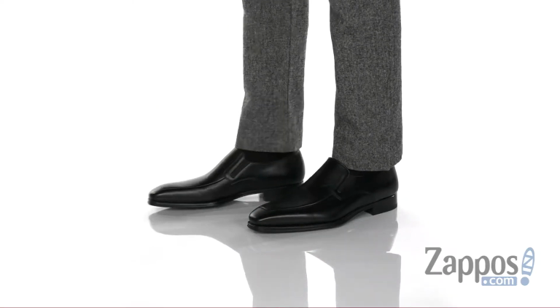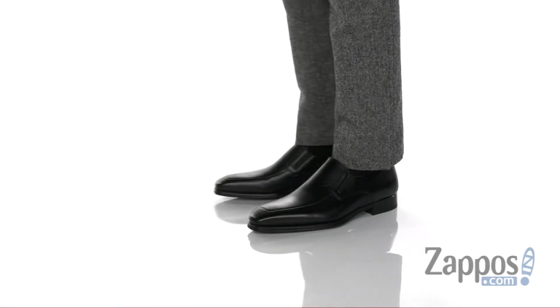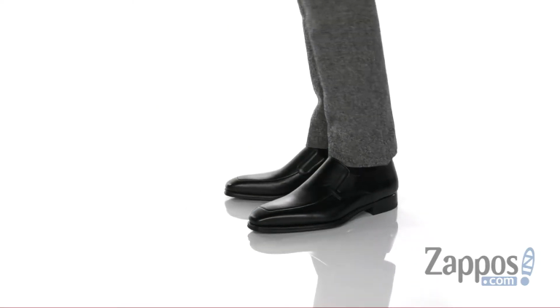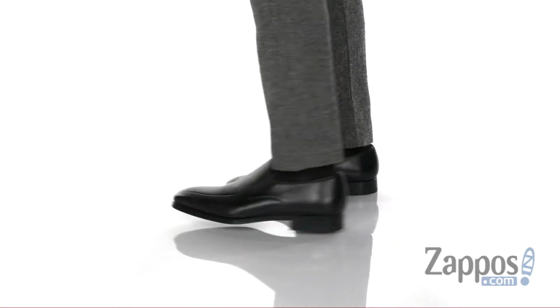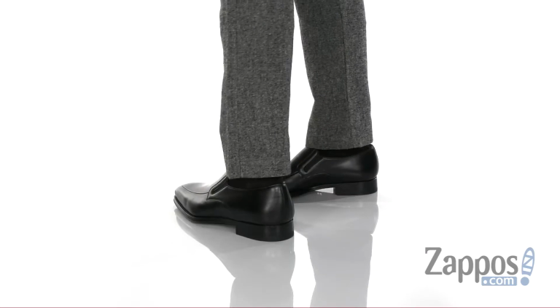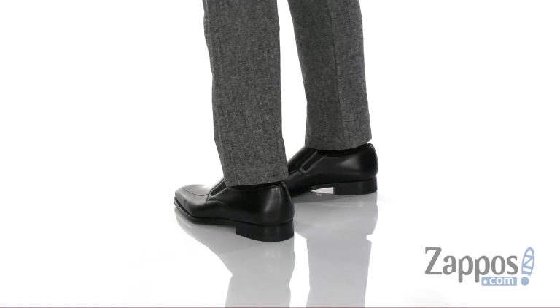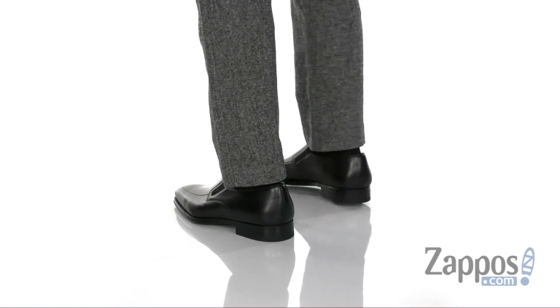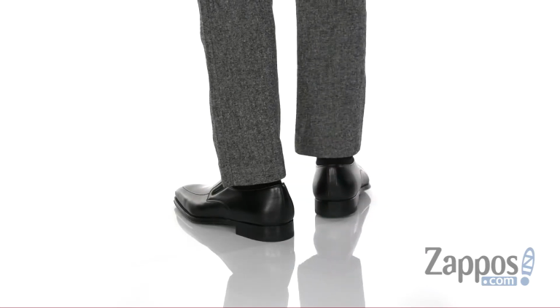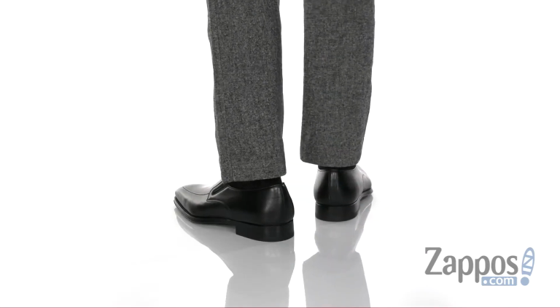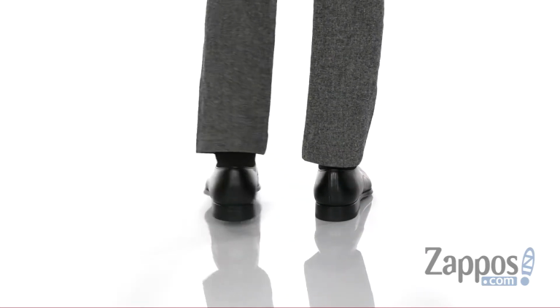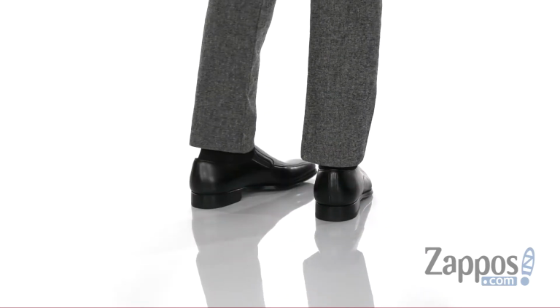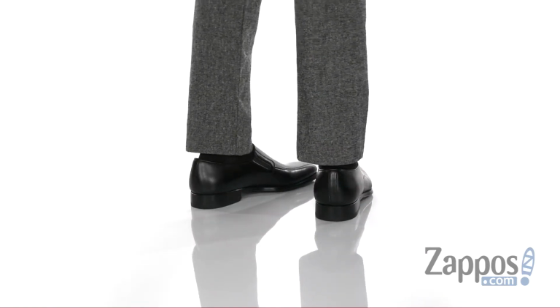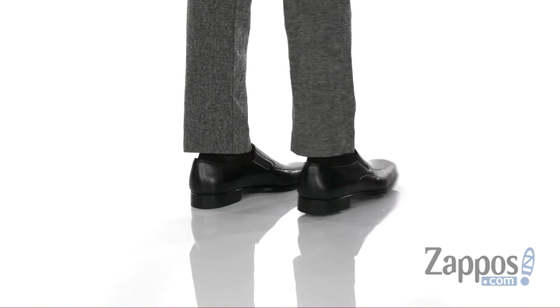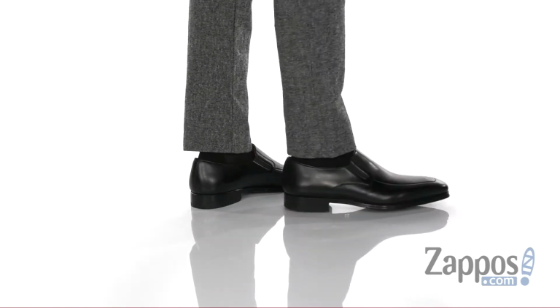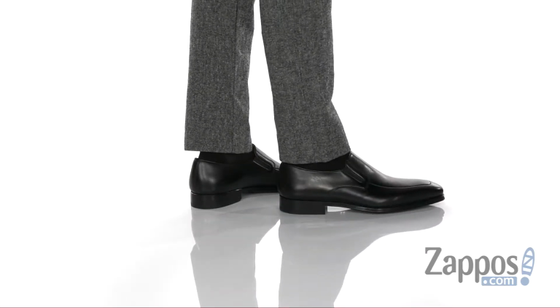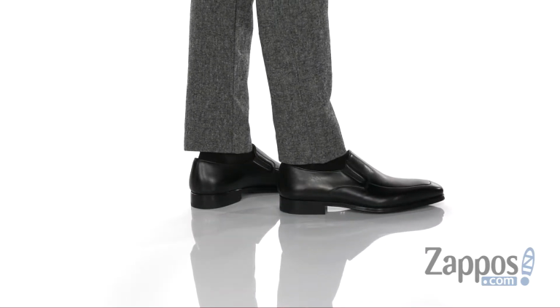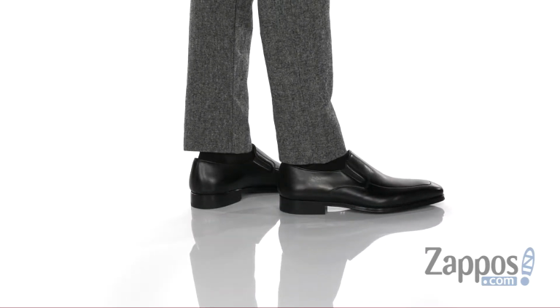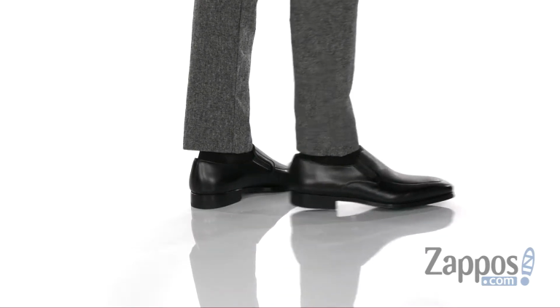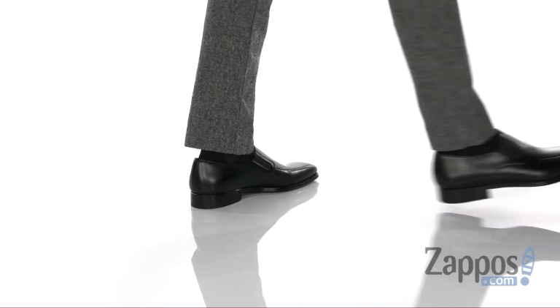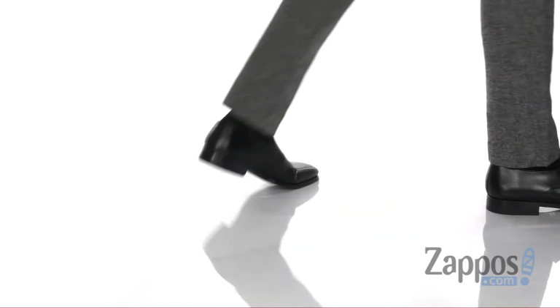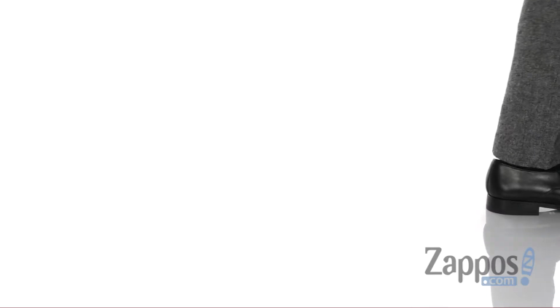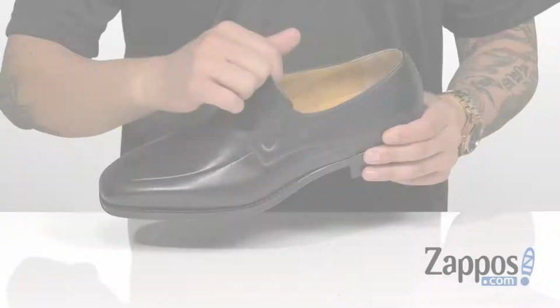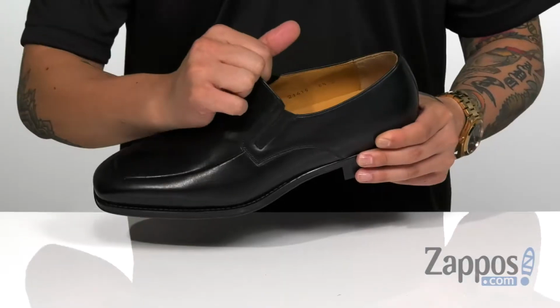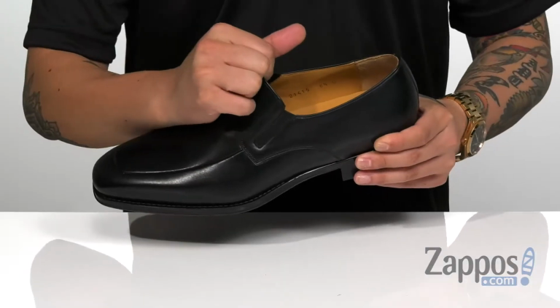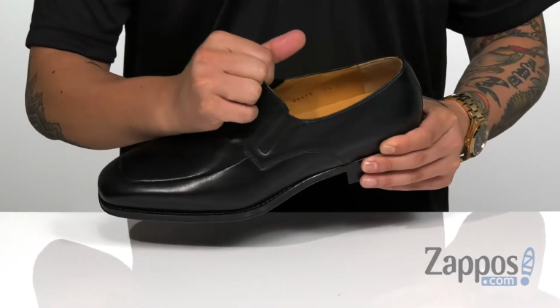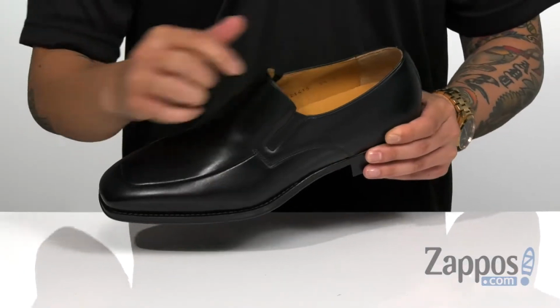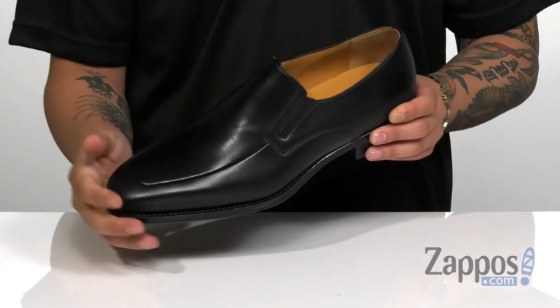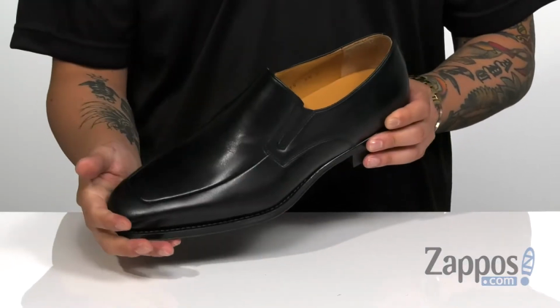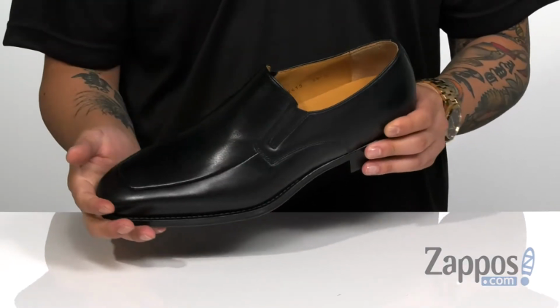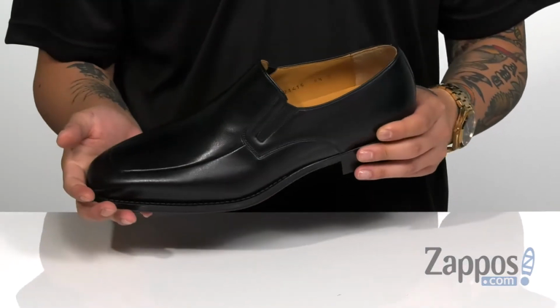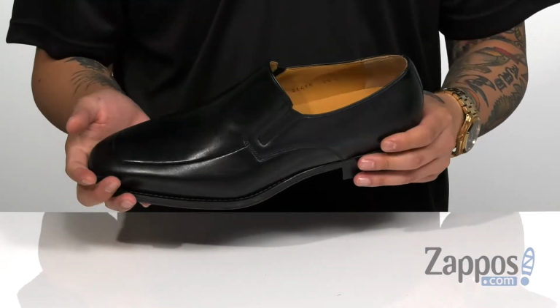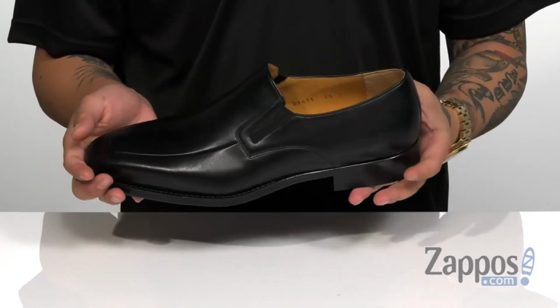This fantastic loafer from Magnani features a smooth and durable leather upper. The square toe construction gives it a bit of style, and of course the stretch panels on each side for an easy on and off and for a secure fit.